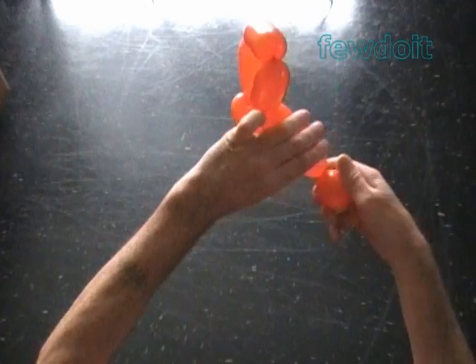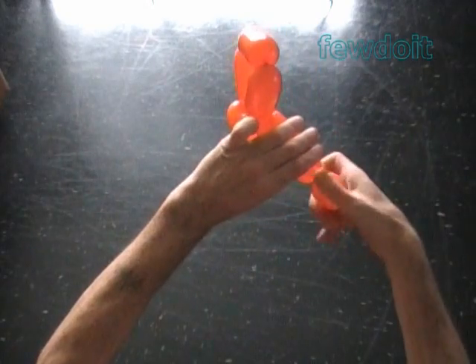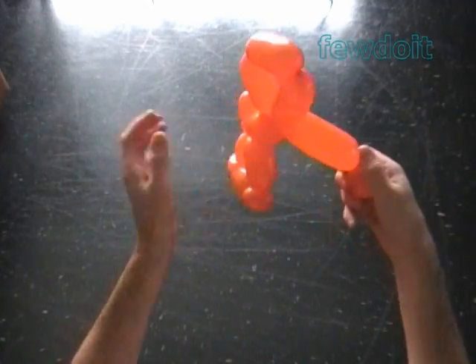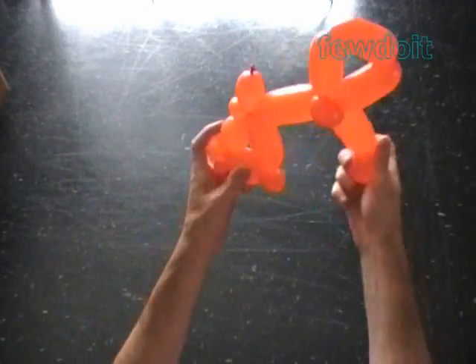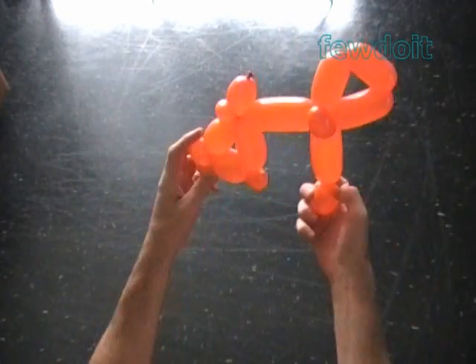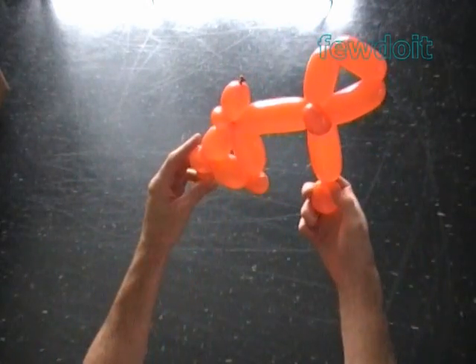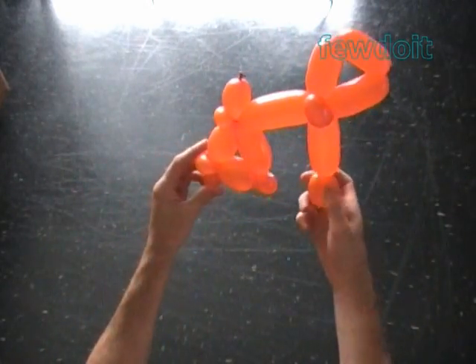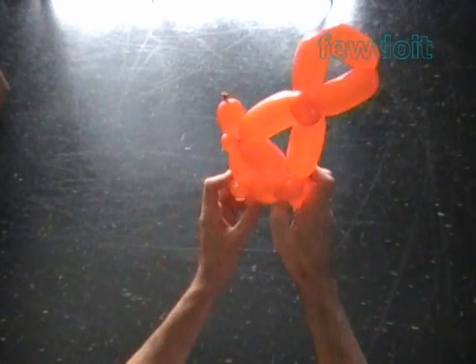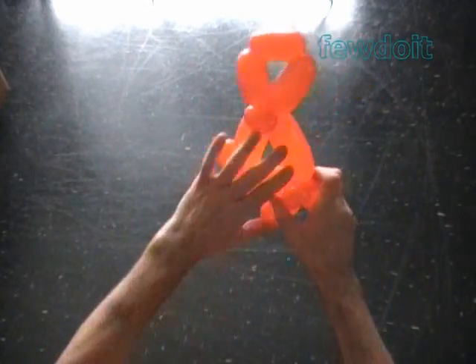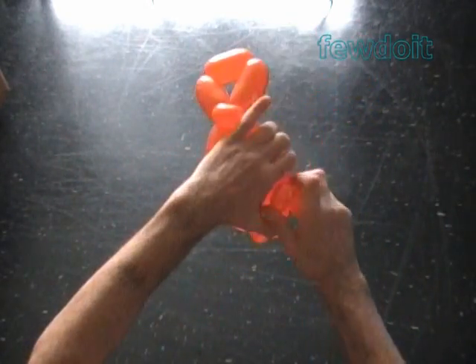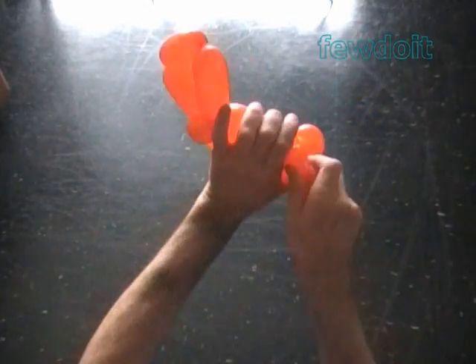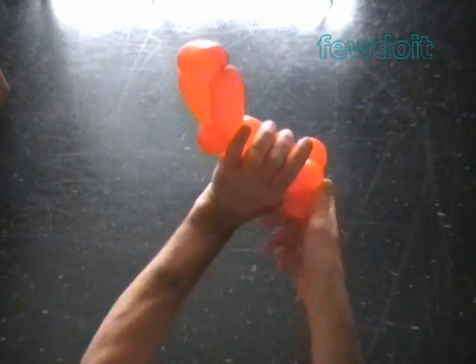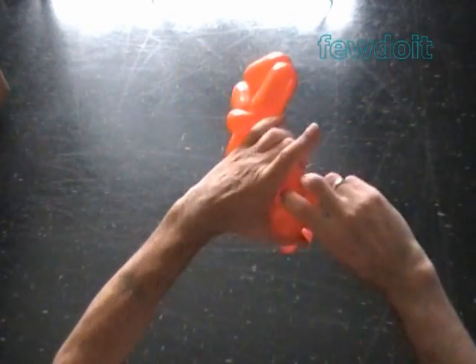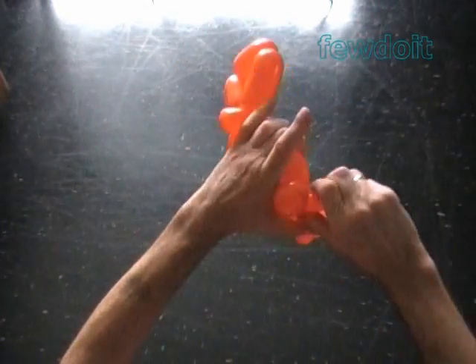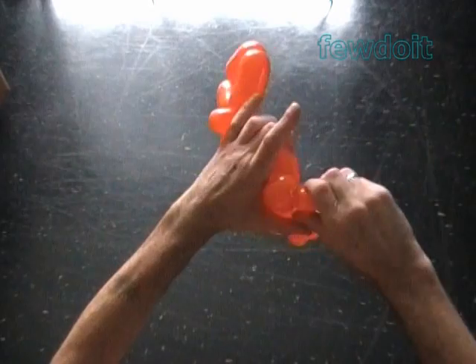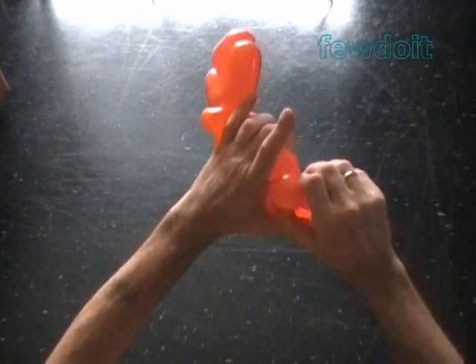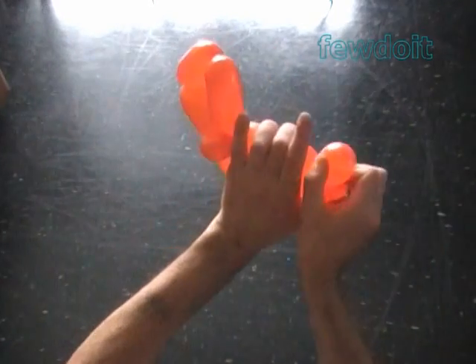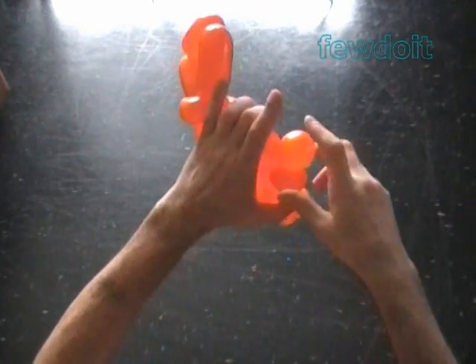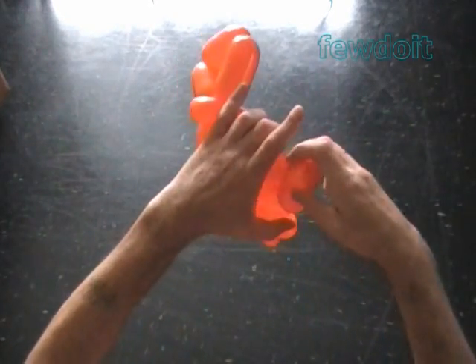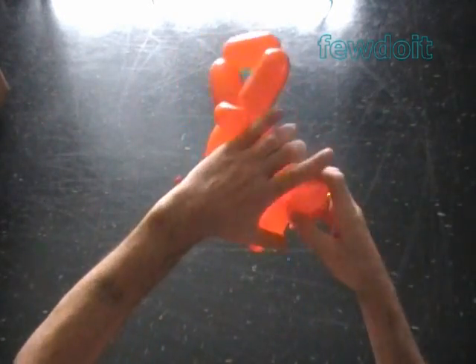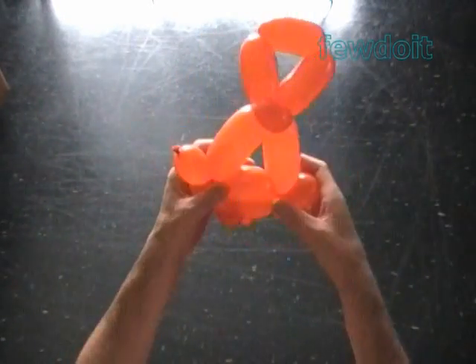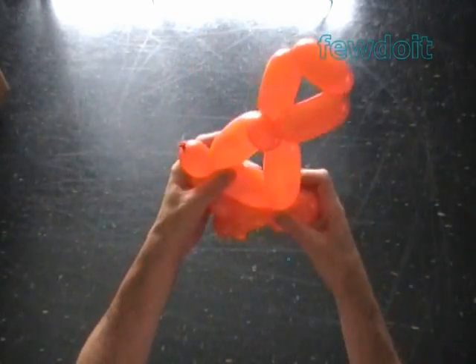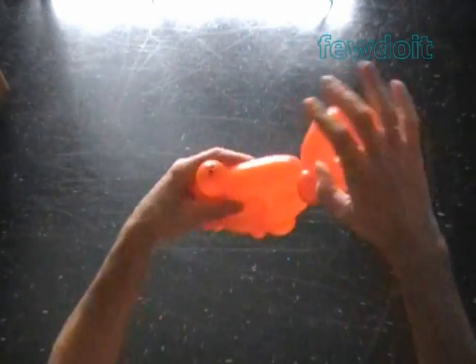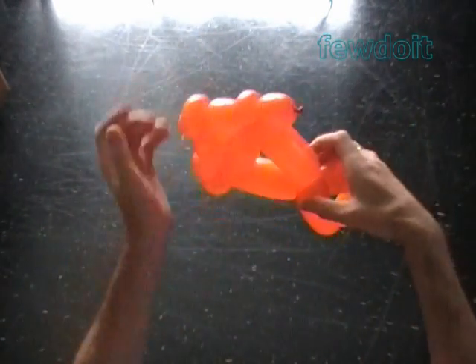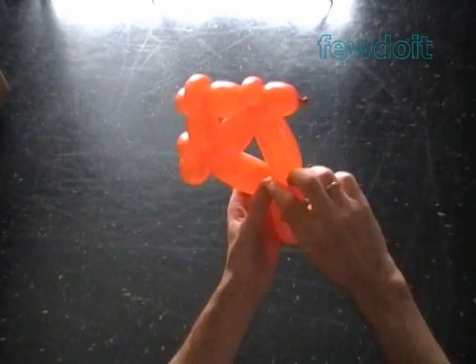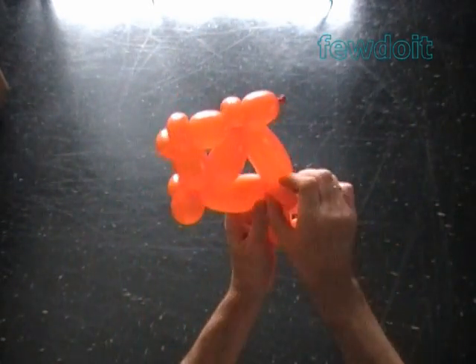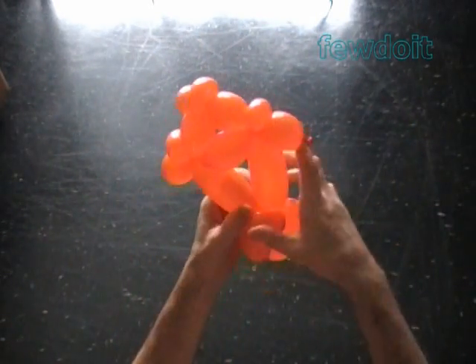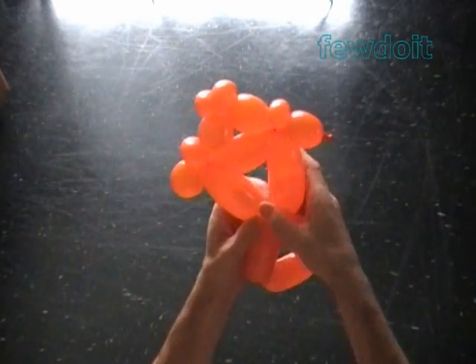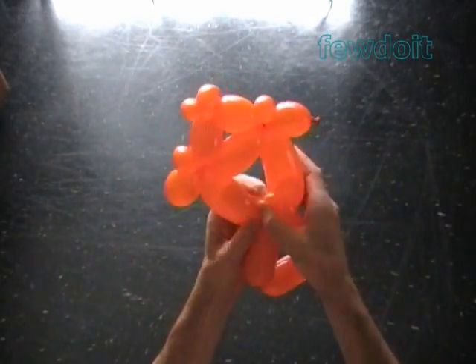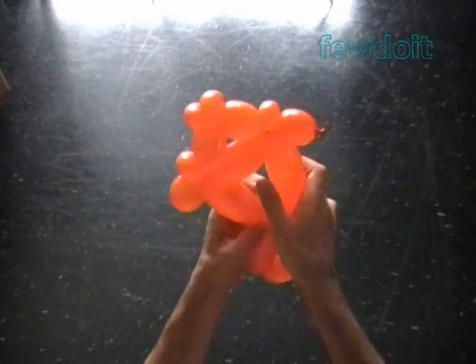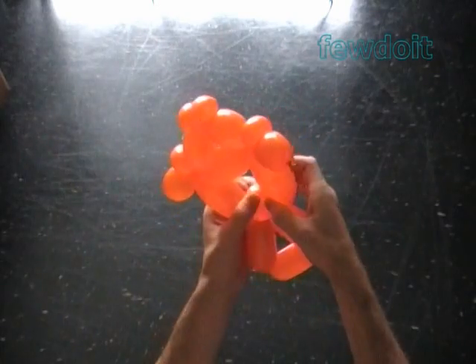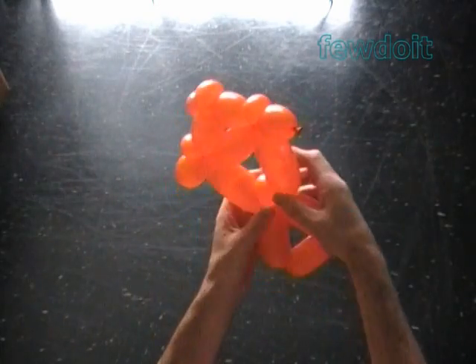Lock both ends of the chain of the last seven bubbles in one lock twist. The rest of the balloon is the fifteenth bubble. It is the bottom fin.